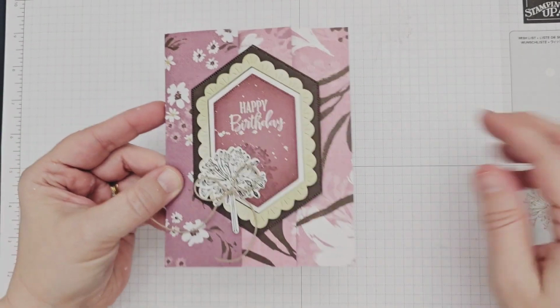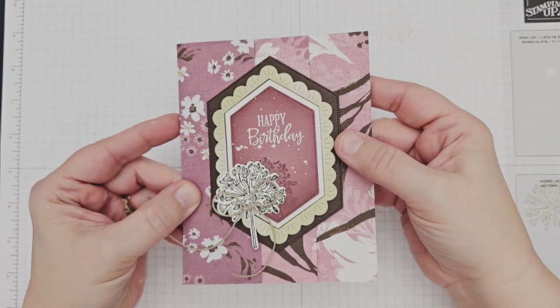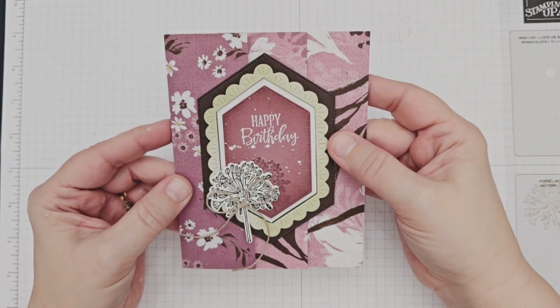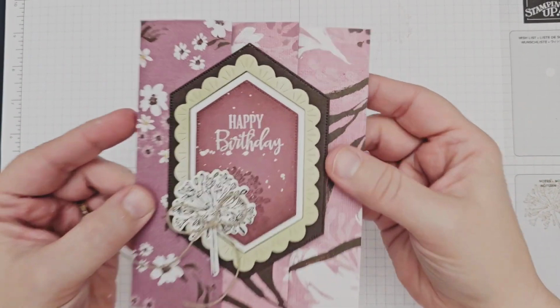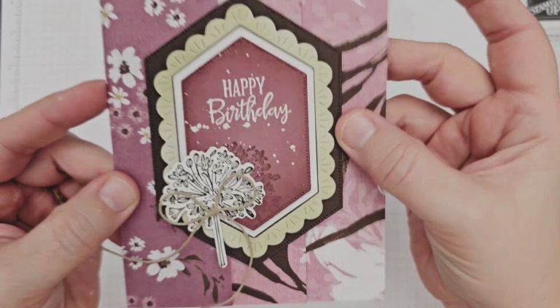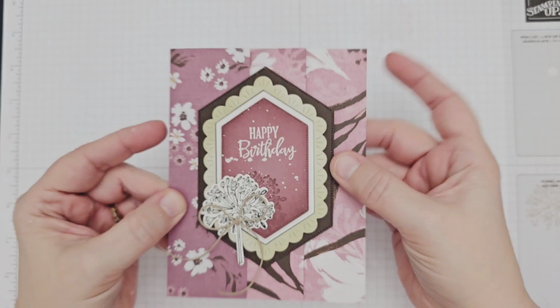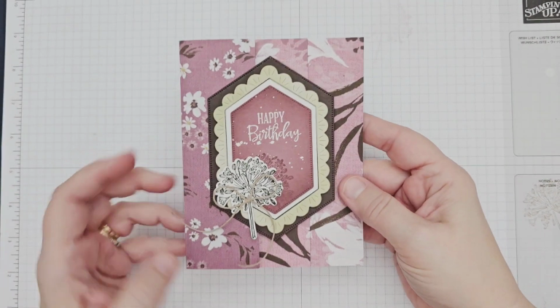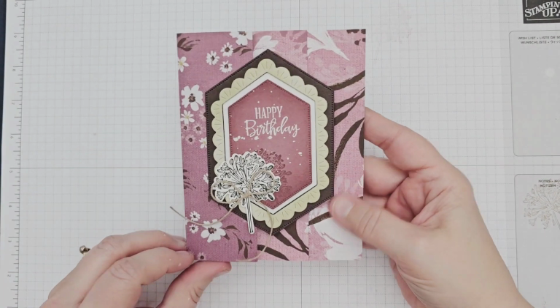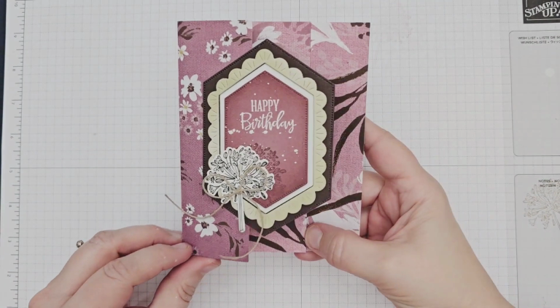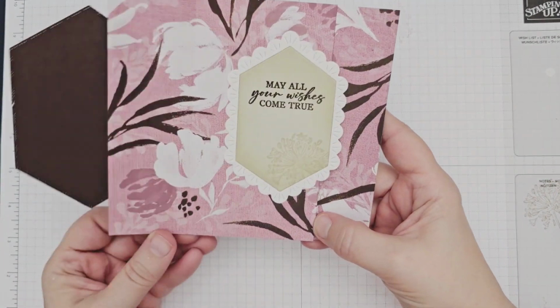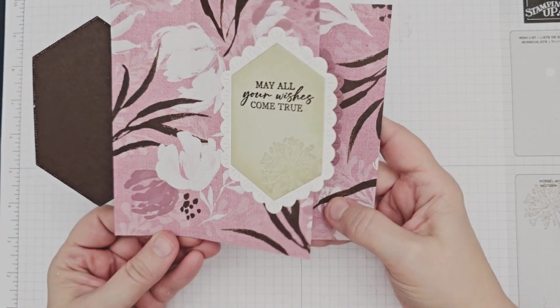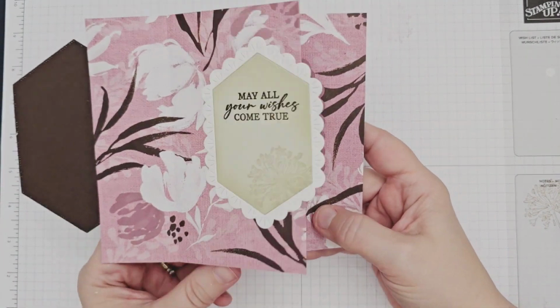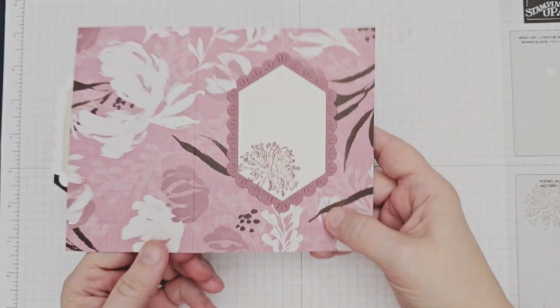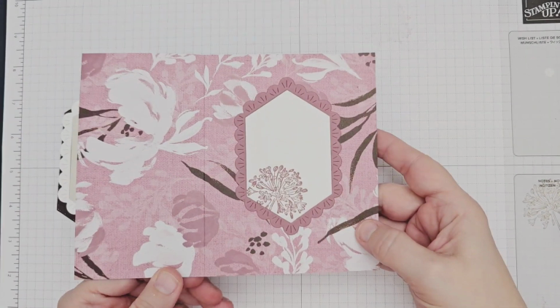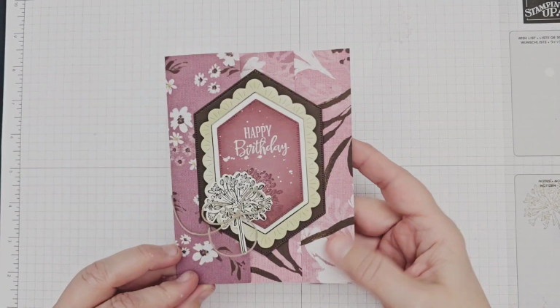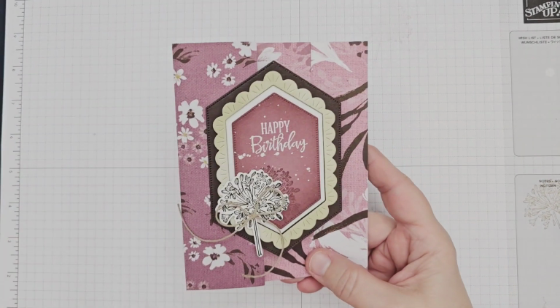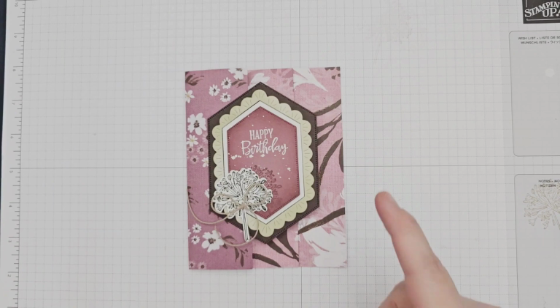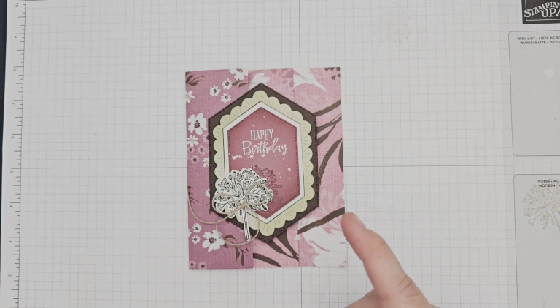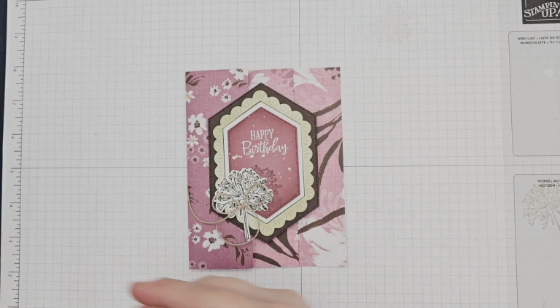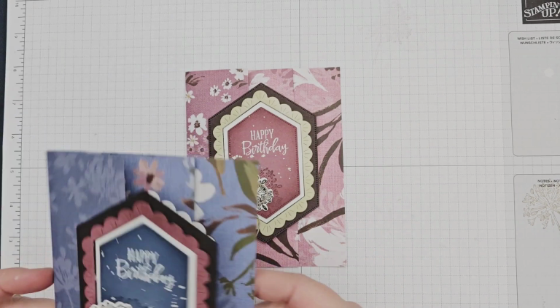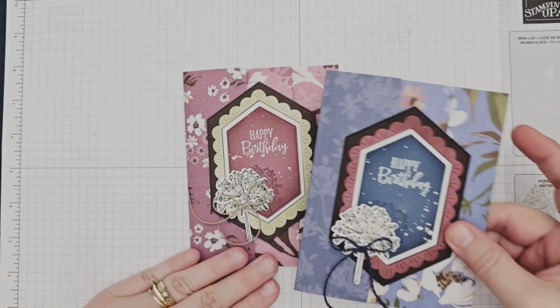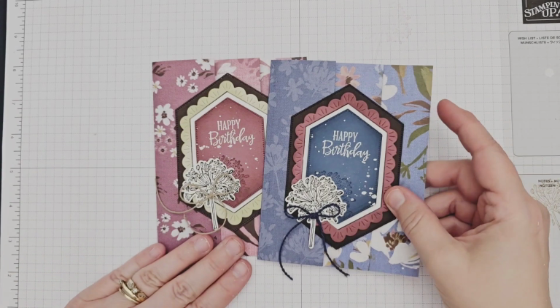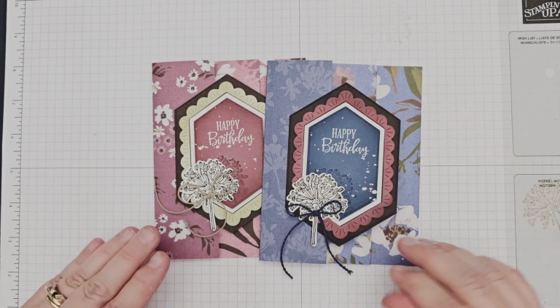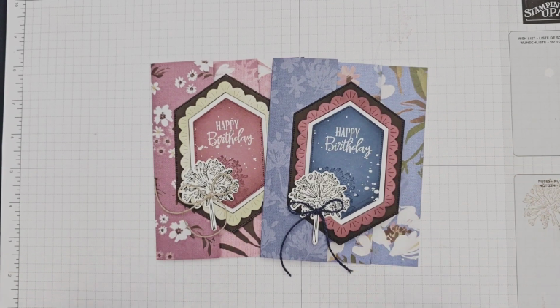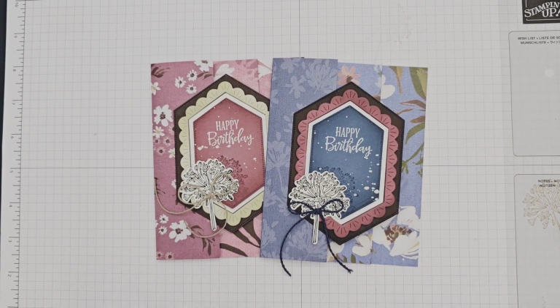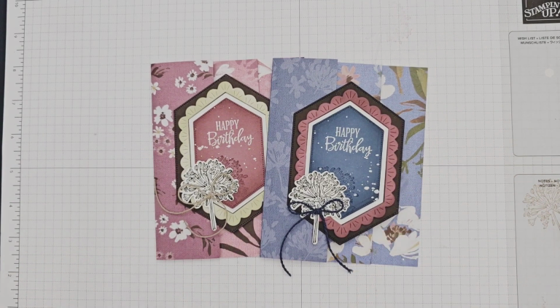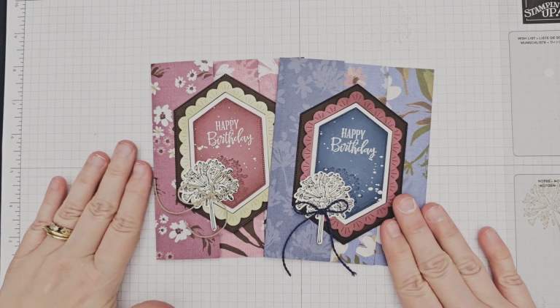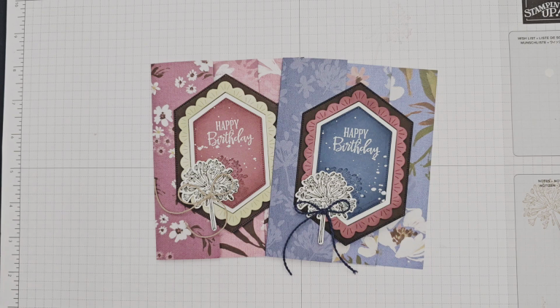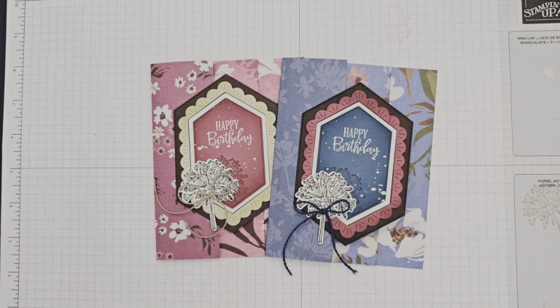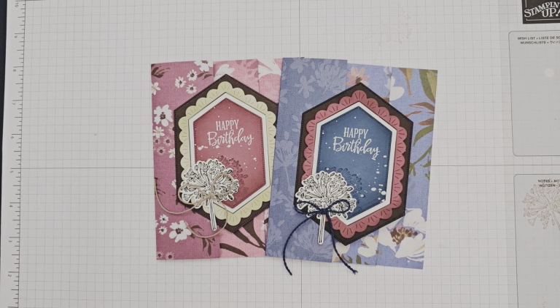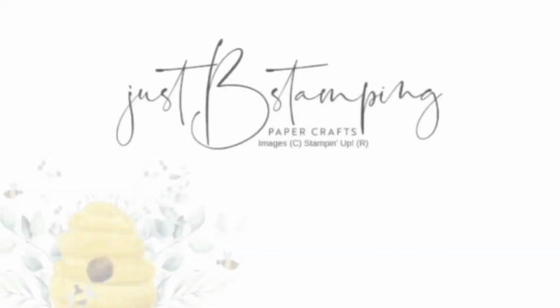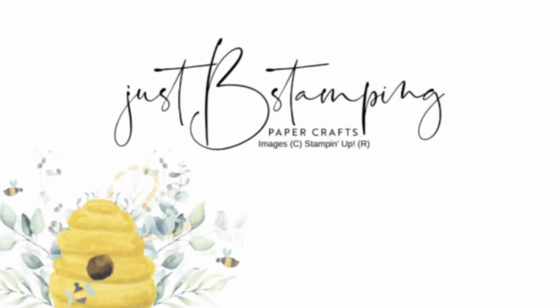And that is my completed project — so much fun to make with this amazing suite of products. Thank you so much for stopping by my channel today. Do be sure to check out the rest of the Night Angels projects by clicking the links below. Happy crafting!